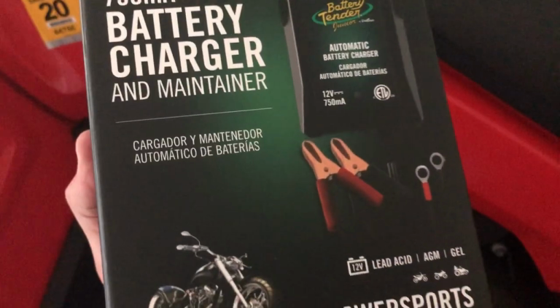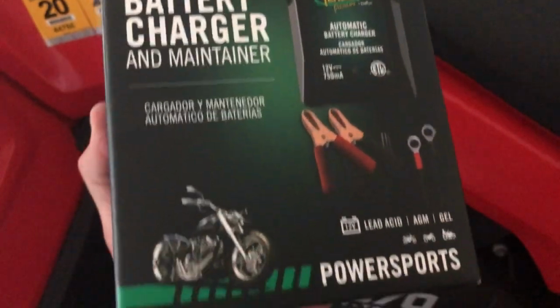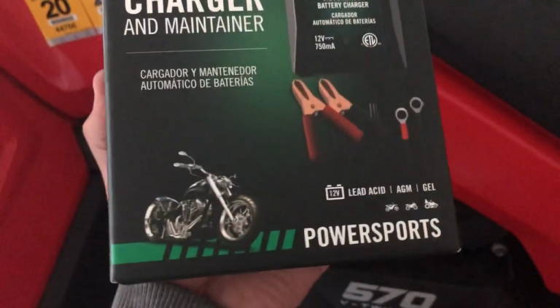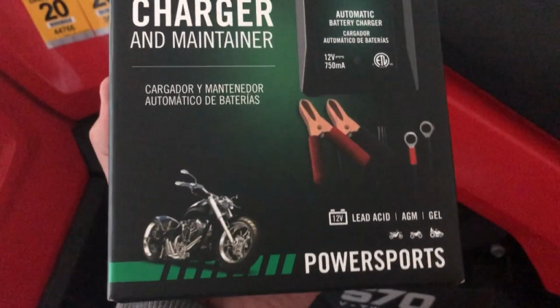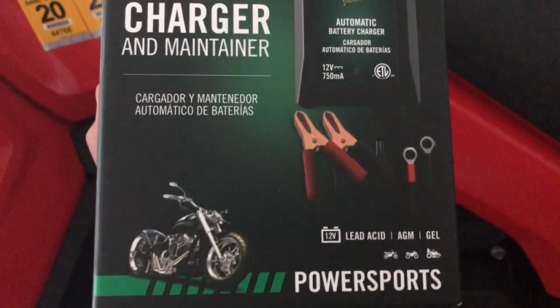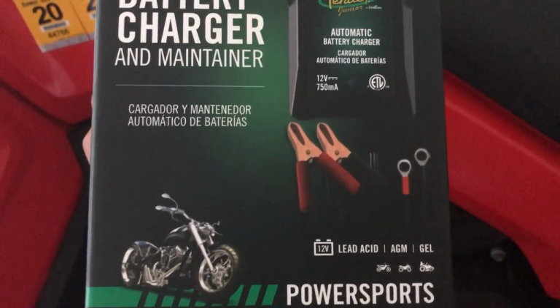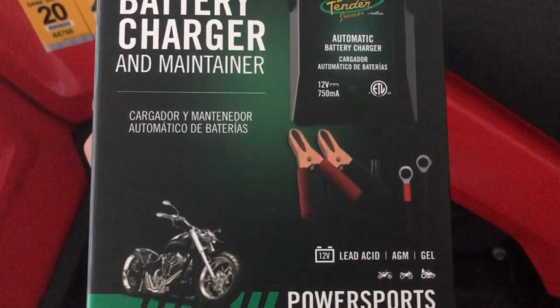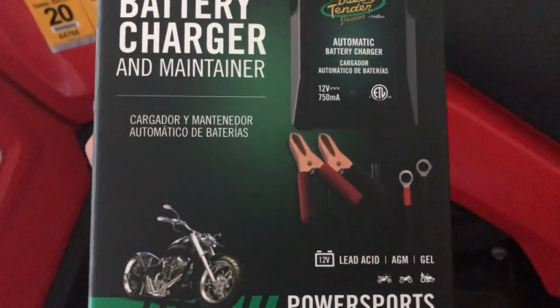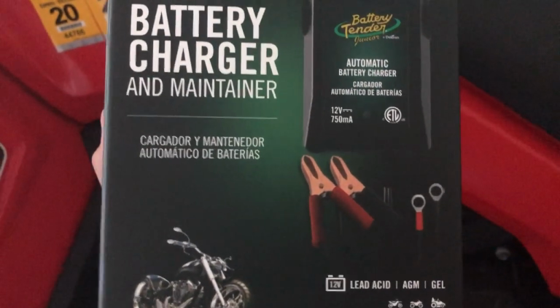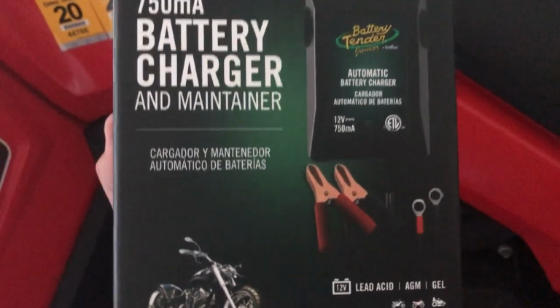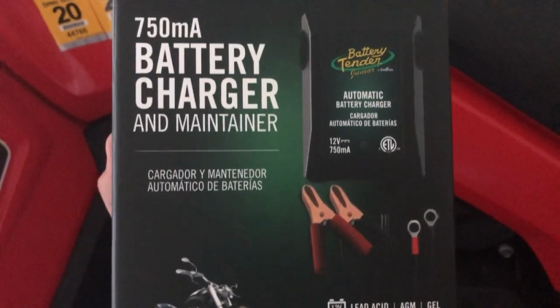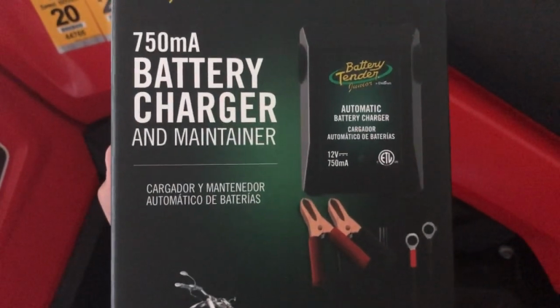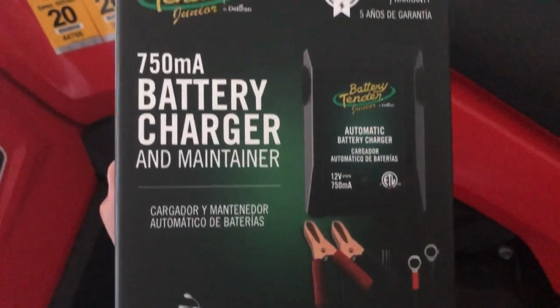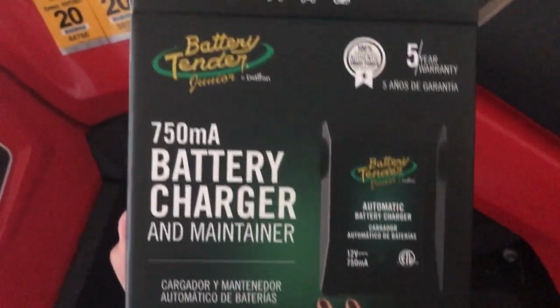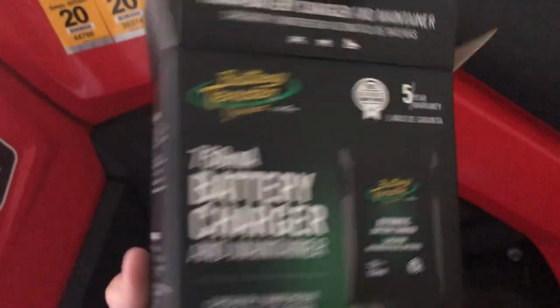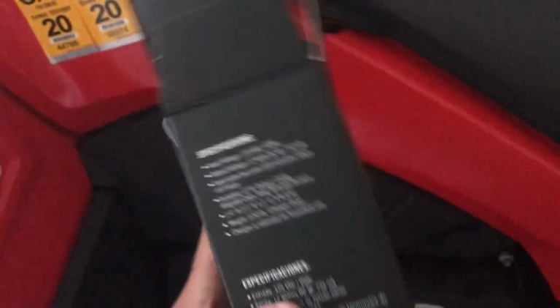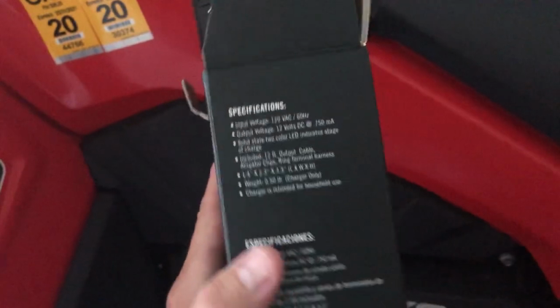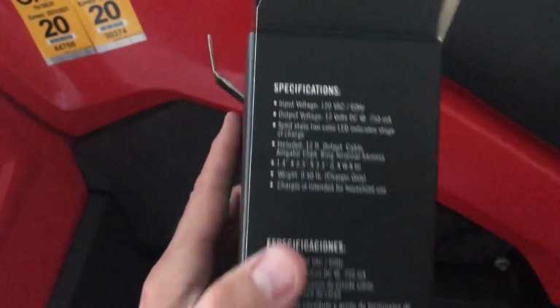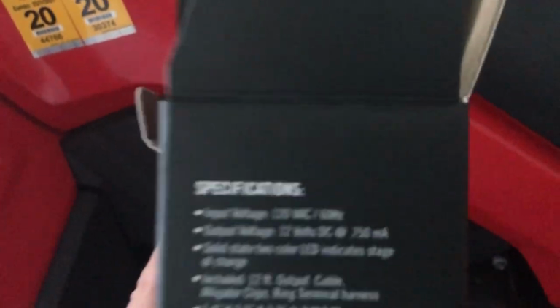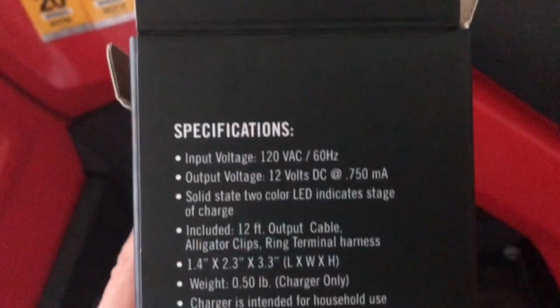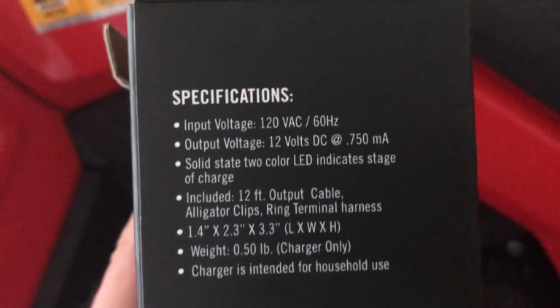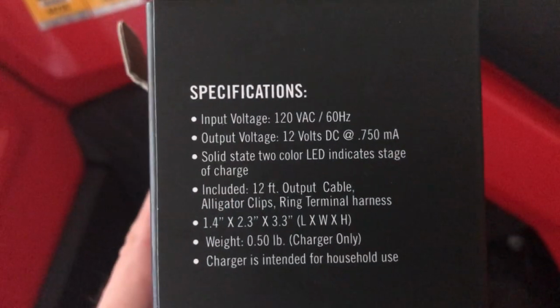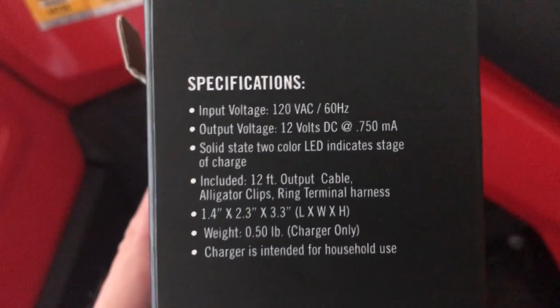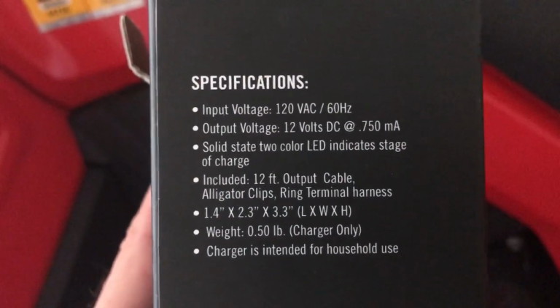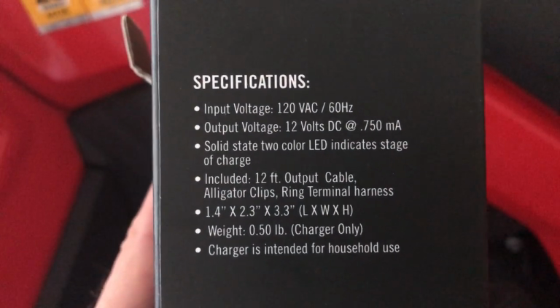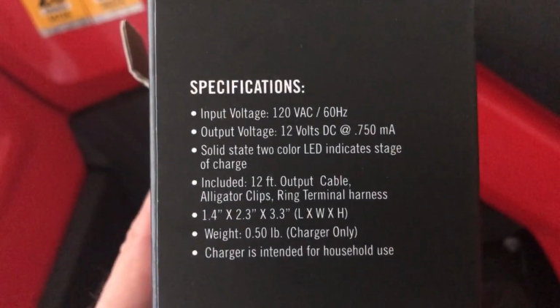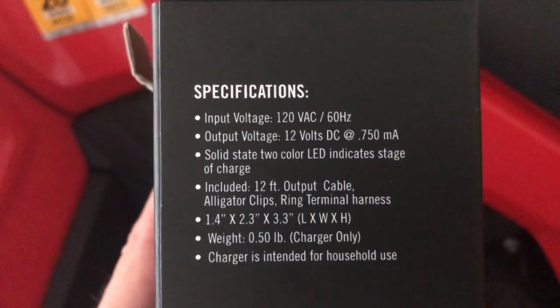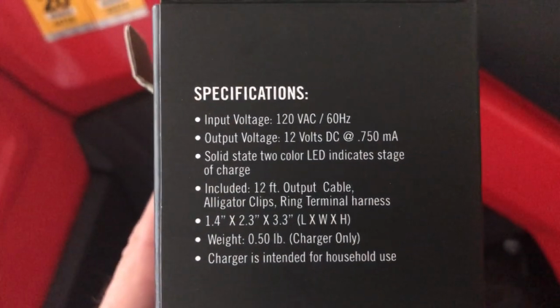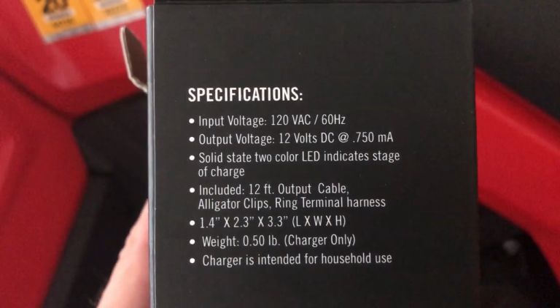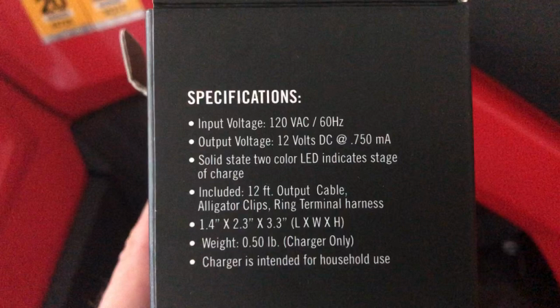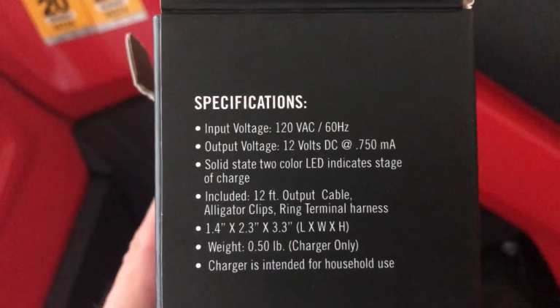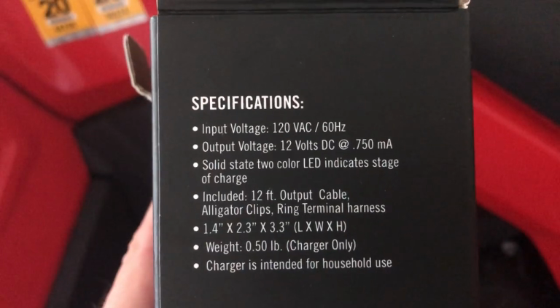It's basically a trickle charger for lead-acid batteries, not lithium. It will fry your lithium battery with this. It runs on 120 volts with a 12-volt output.